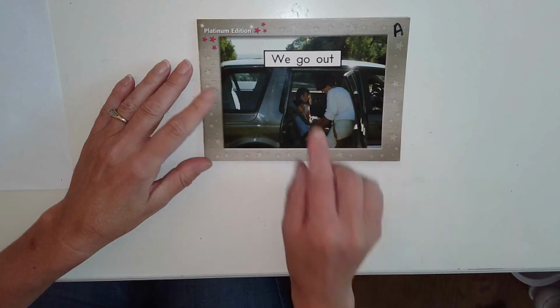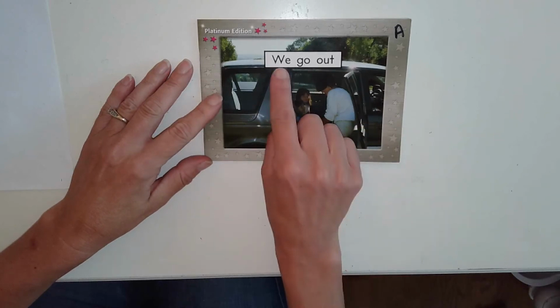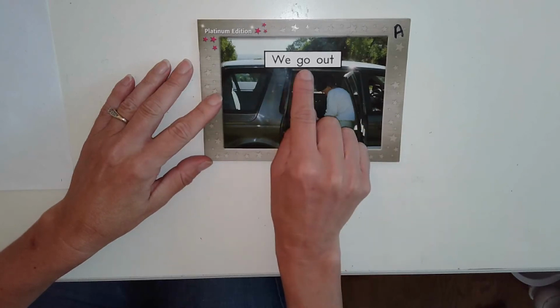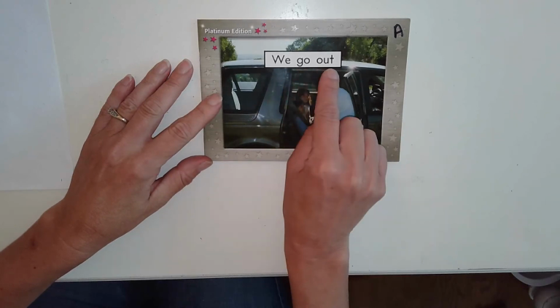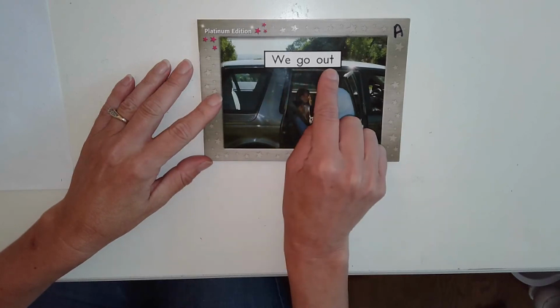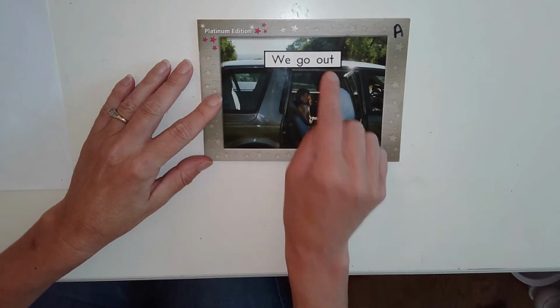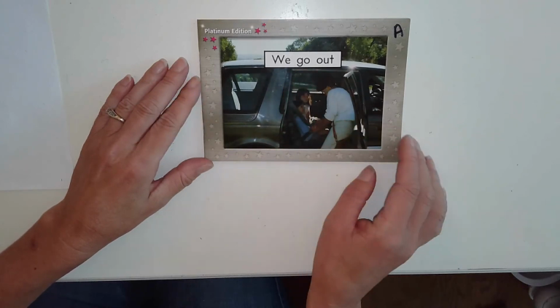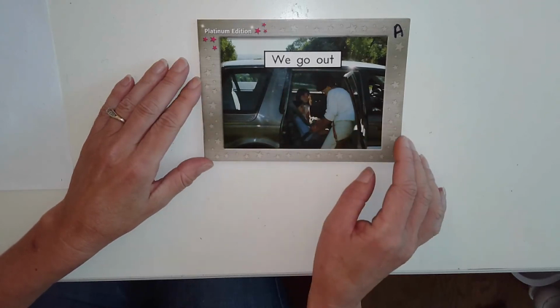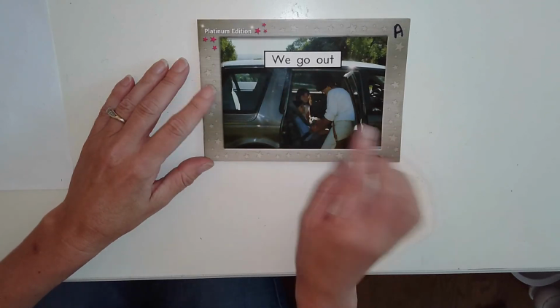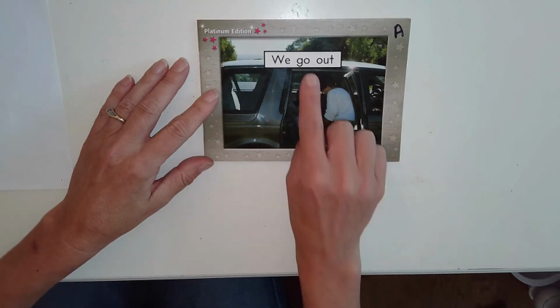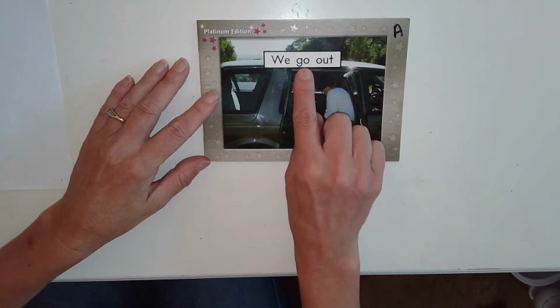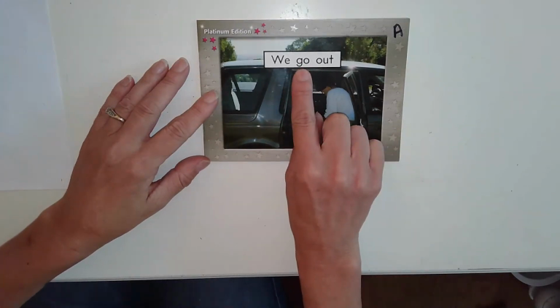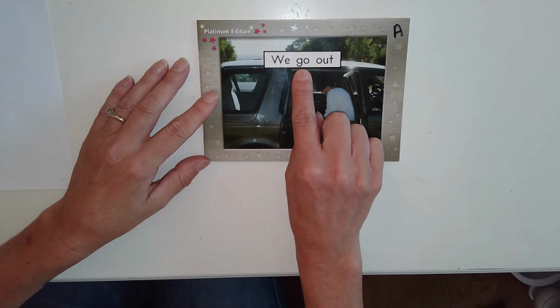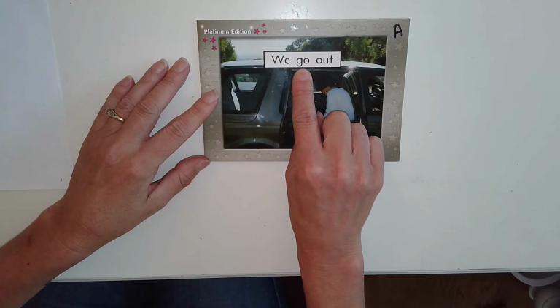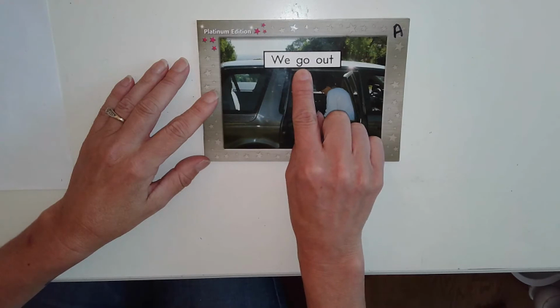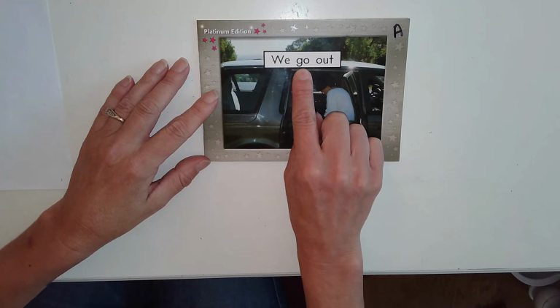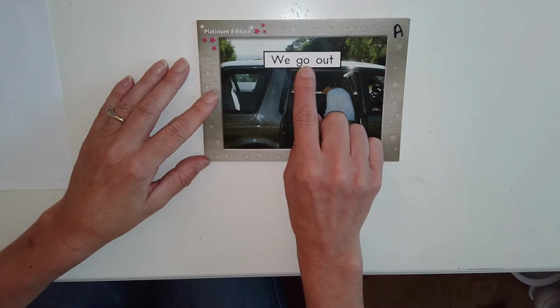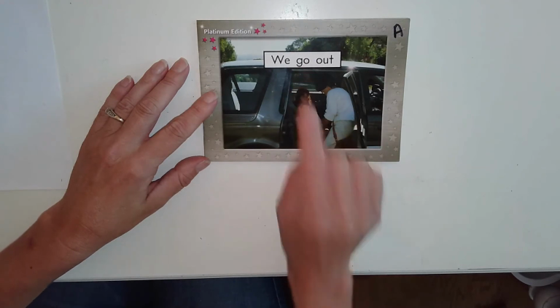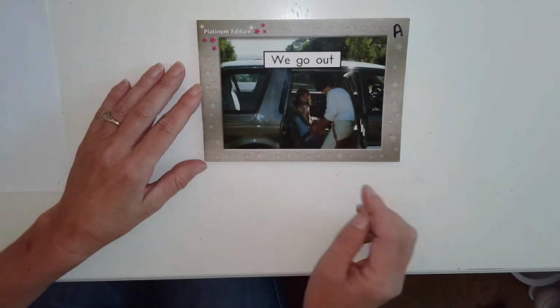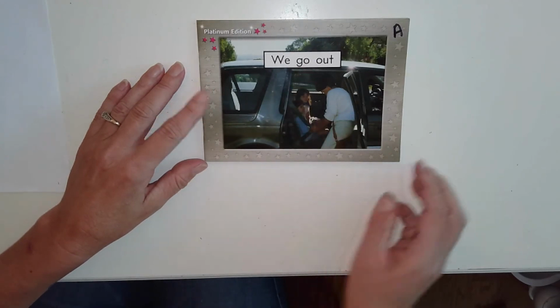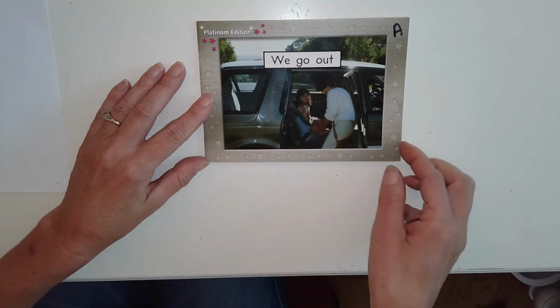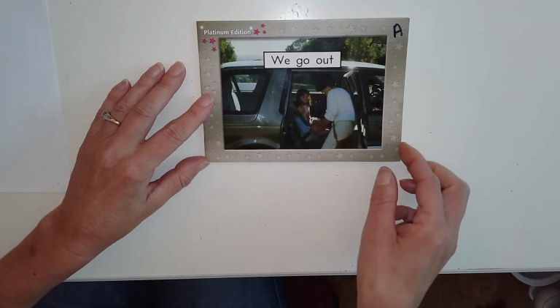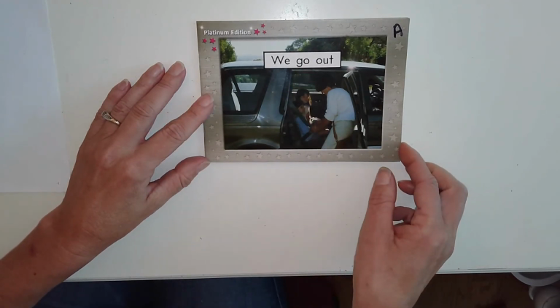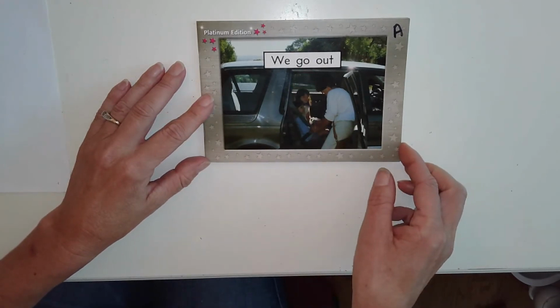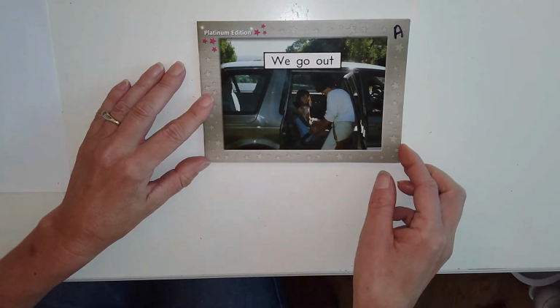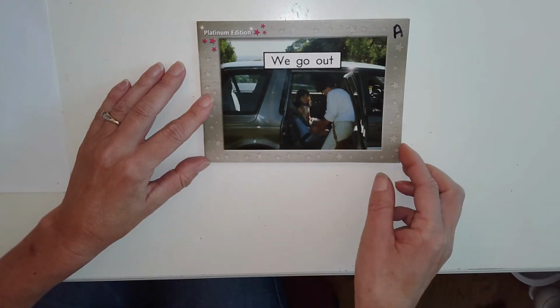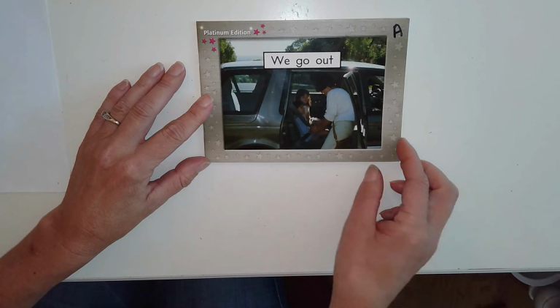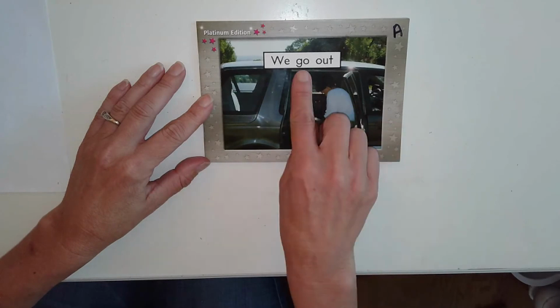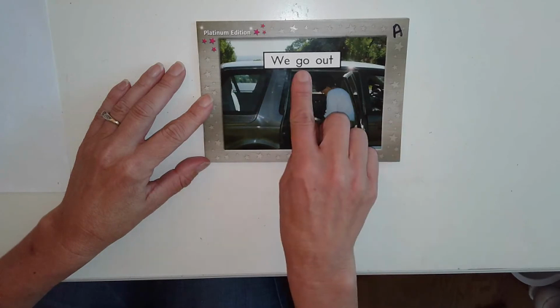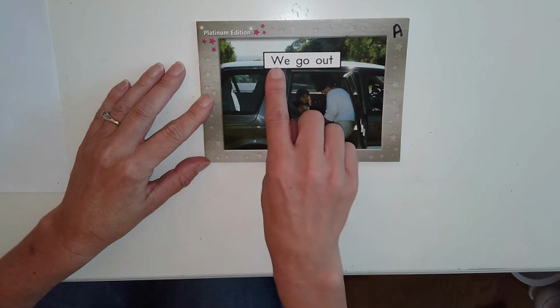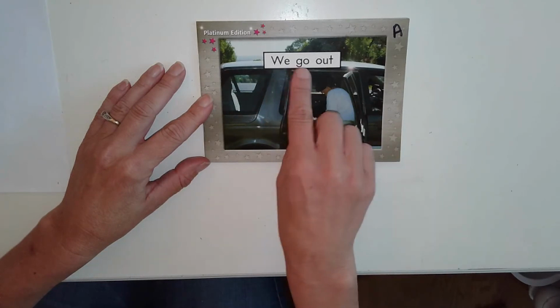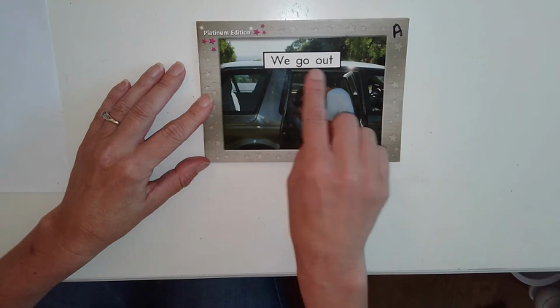We go out. I see the snap word 'go' that I can recognize just by sight. I have a picture of it in my mind. We go out.